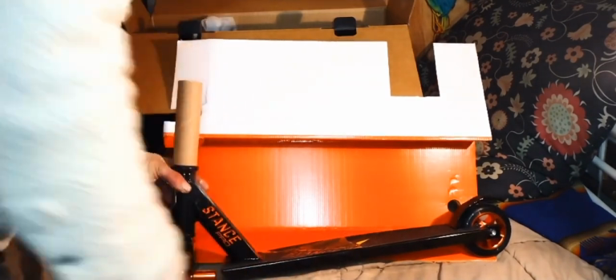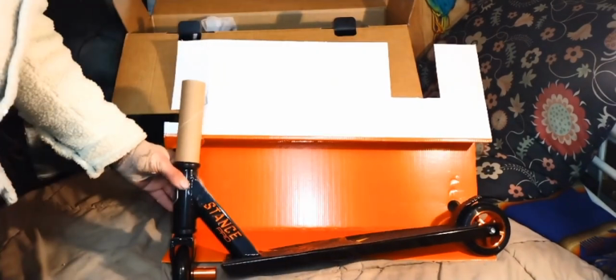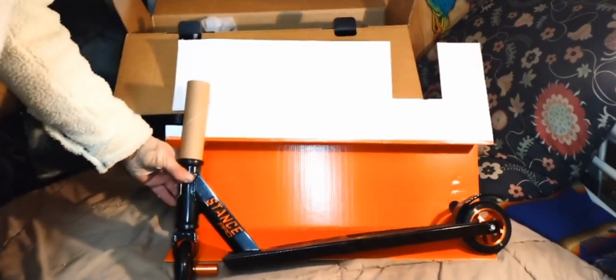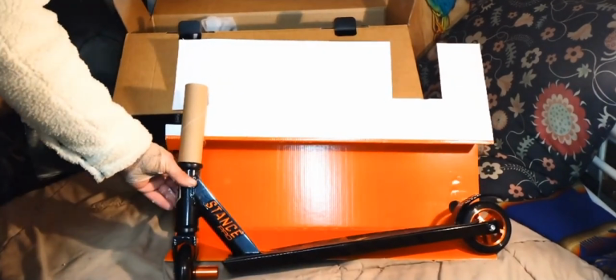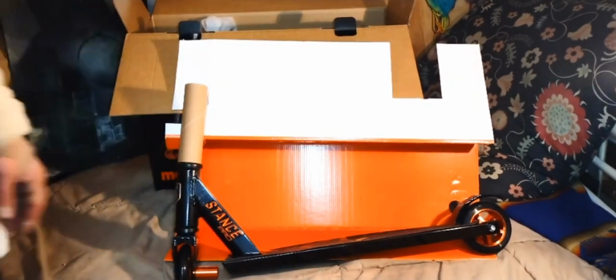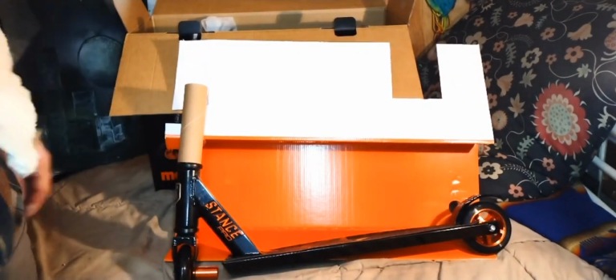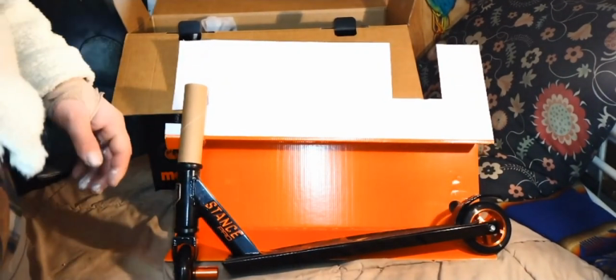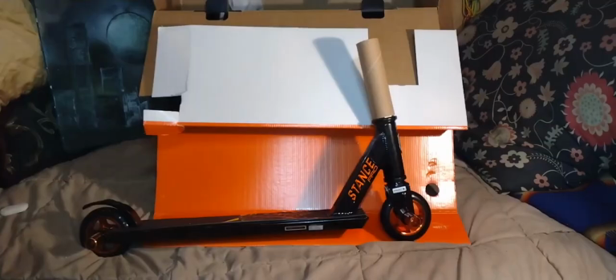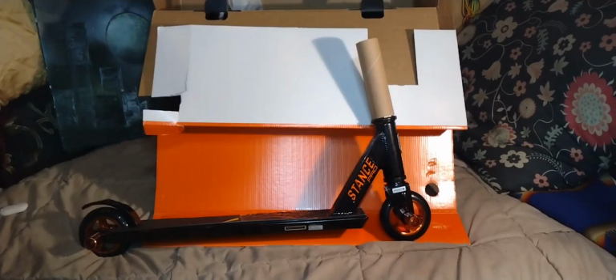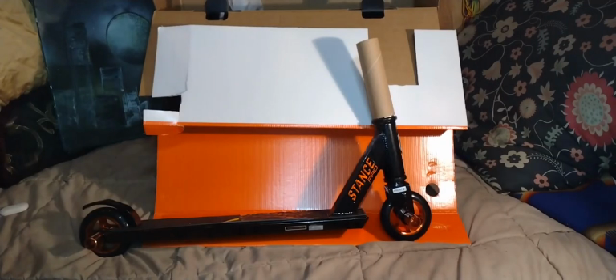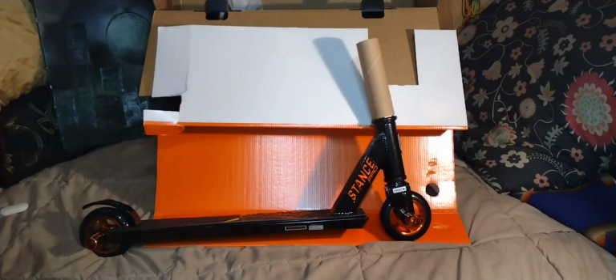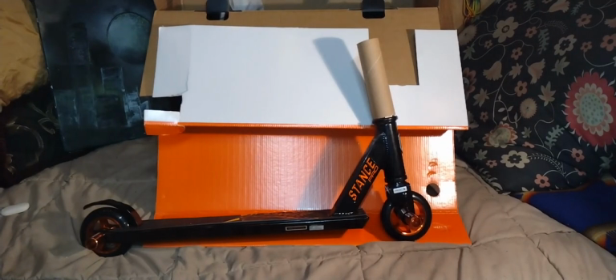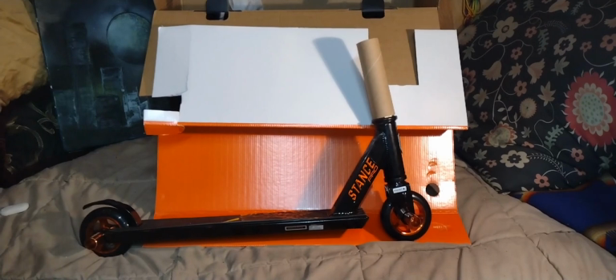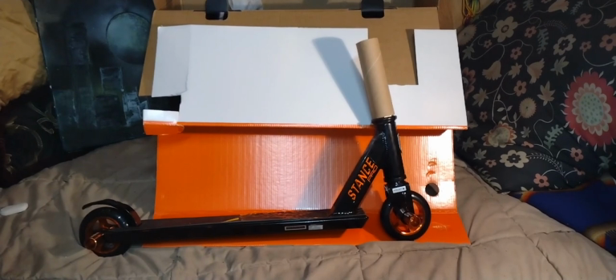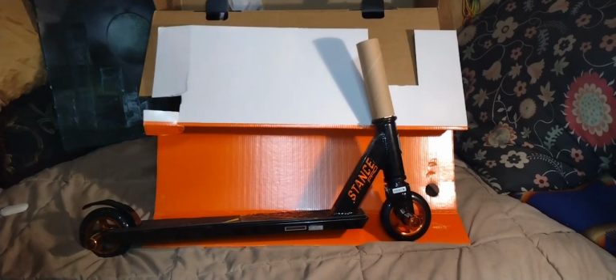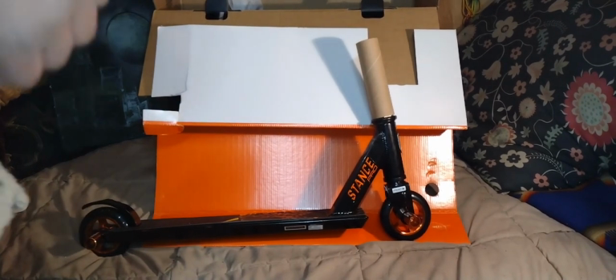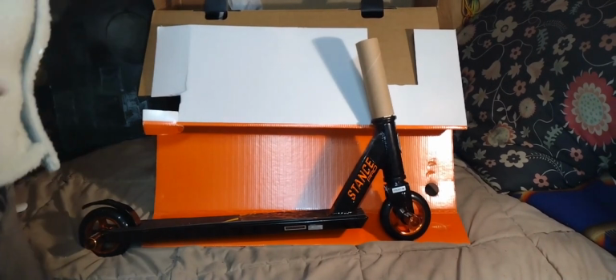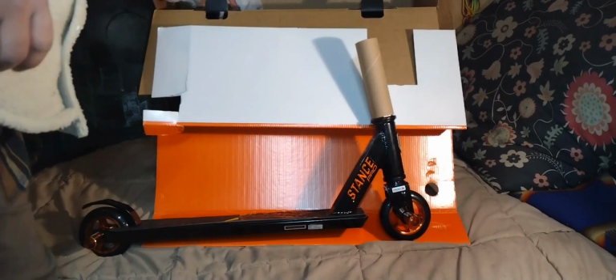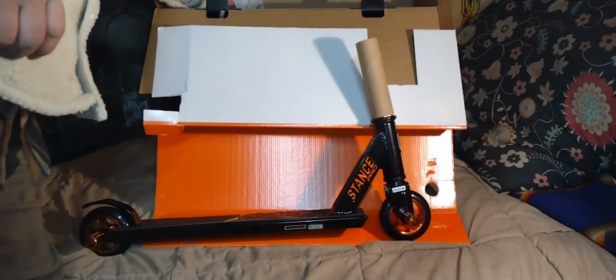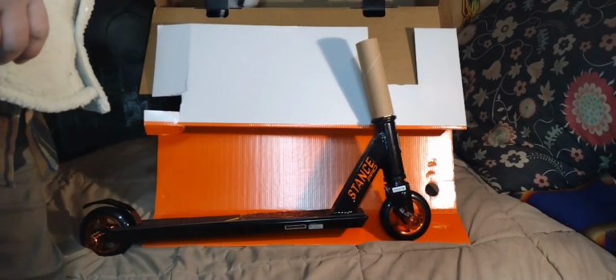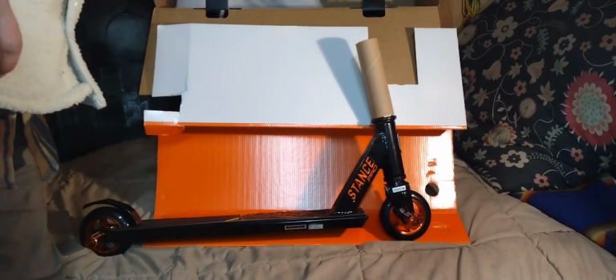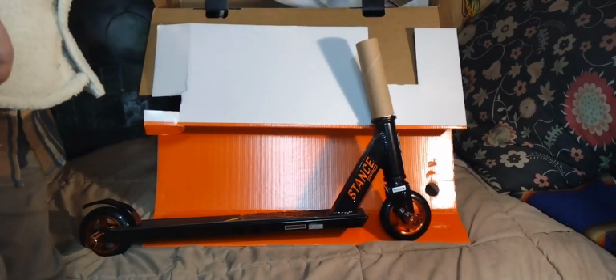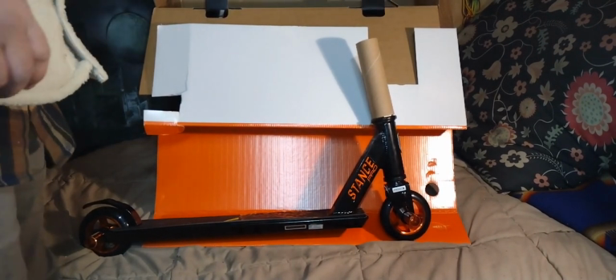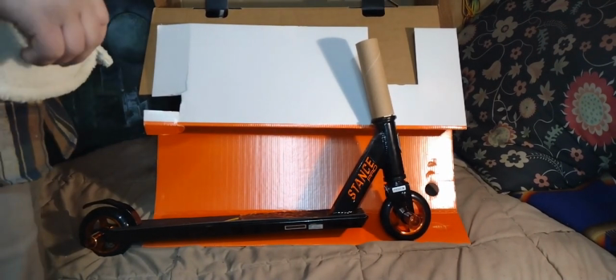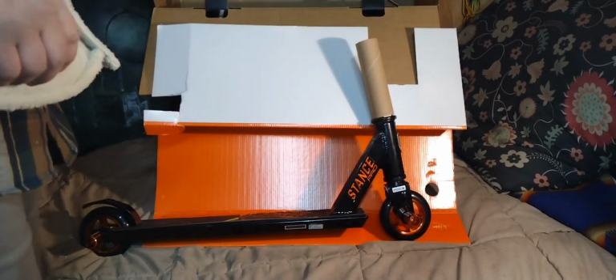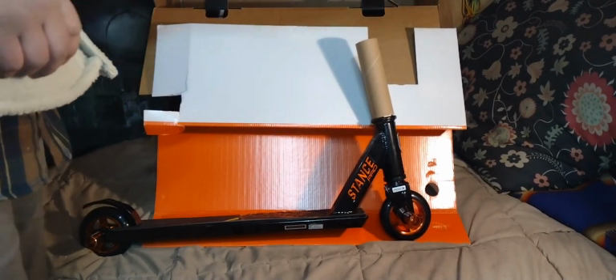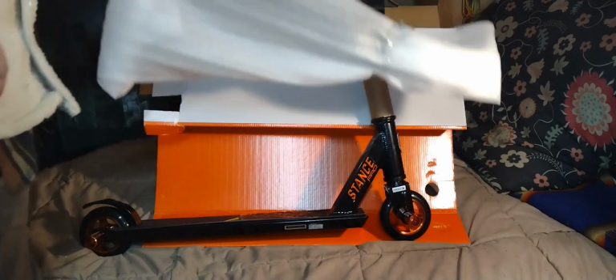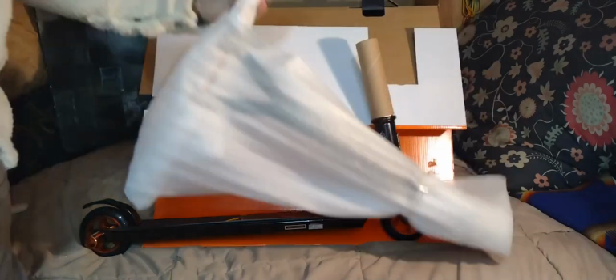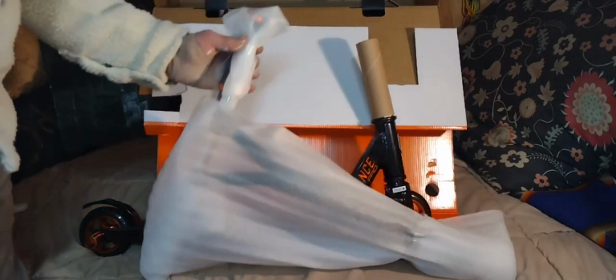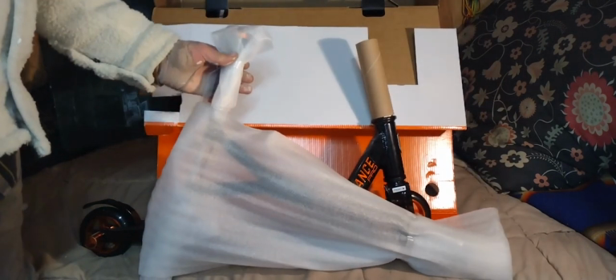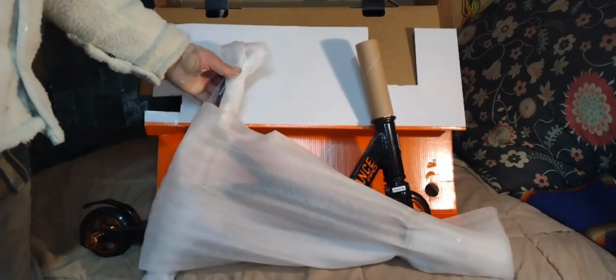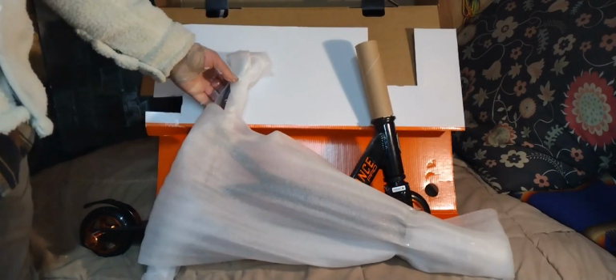It comes pre-installed with the pegs, which is nice — that way you don't have to get into the hardware, because there are spacers in the back that are a pain in the butt to get back on.